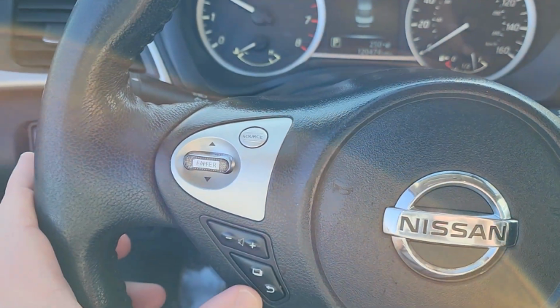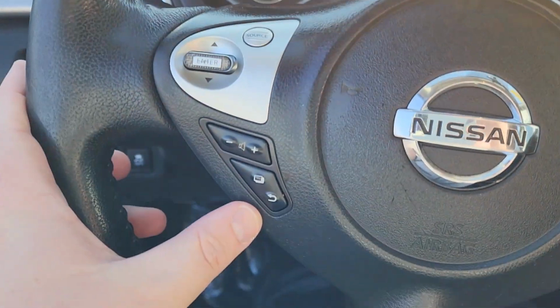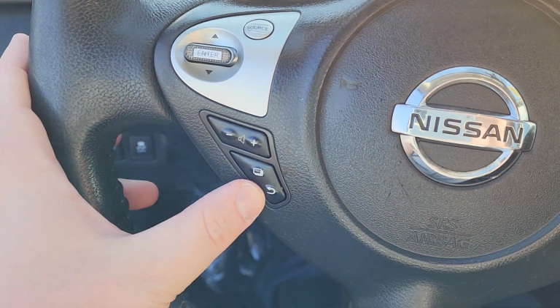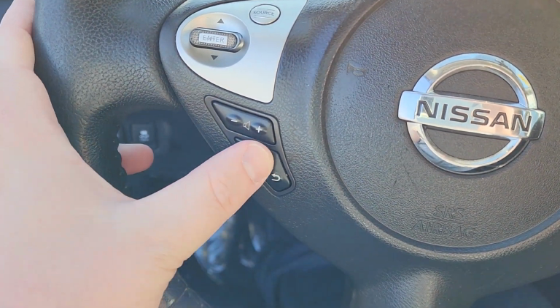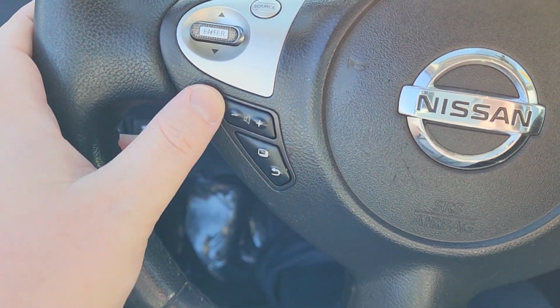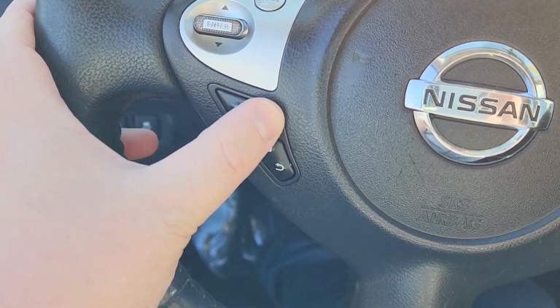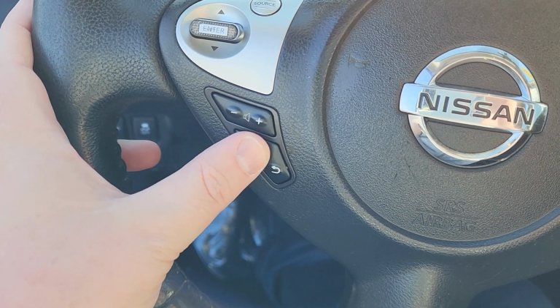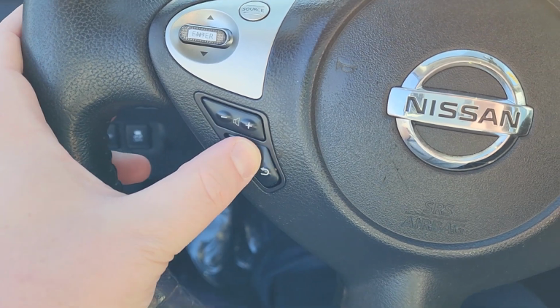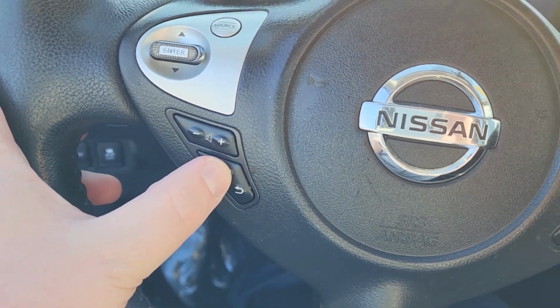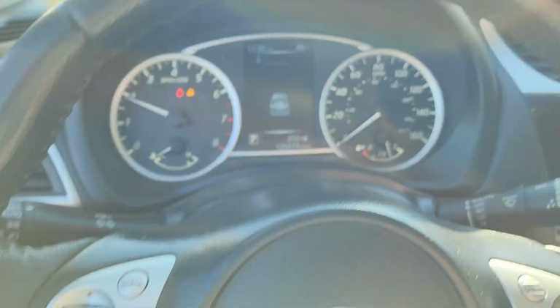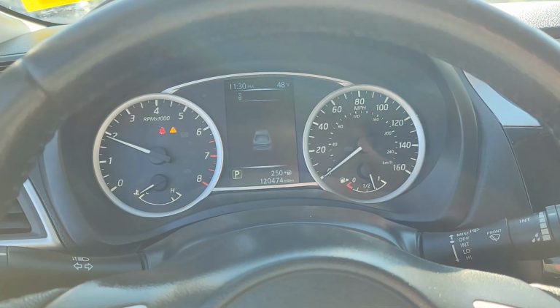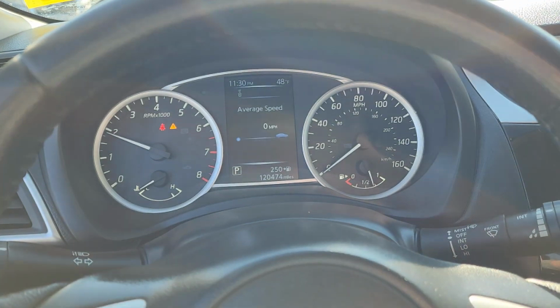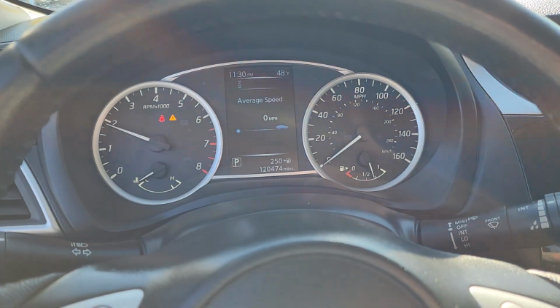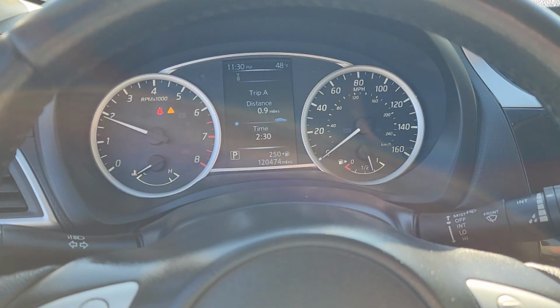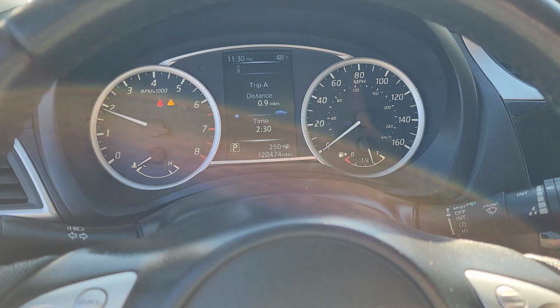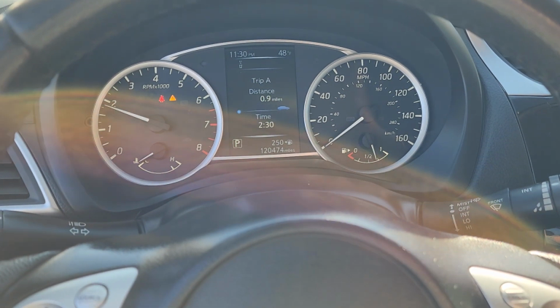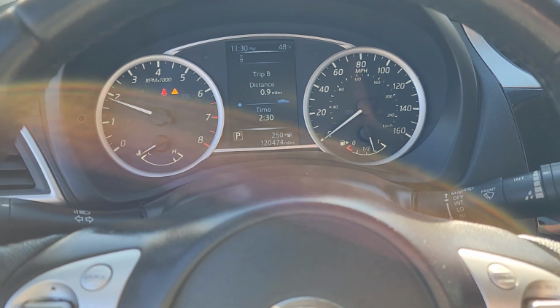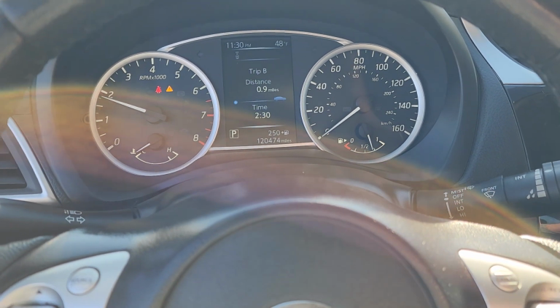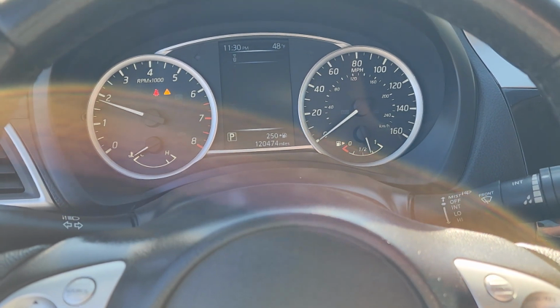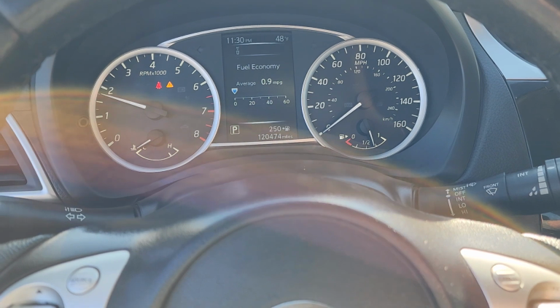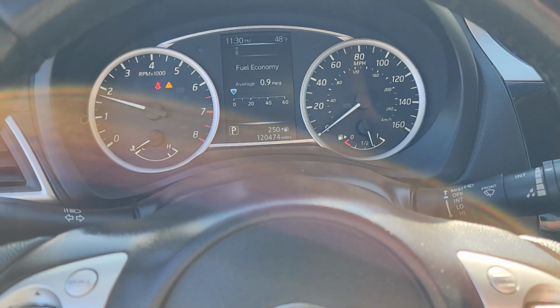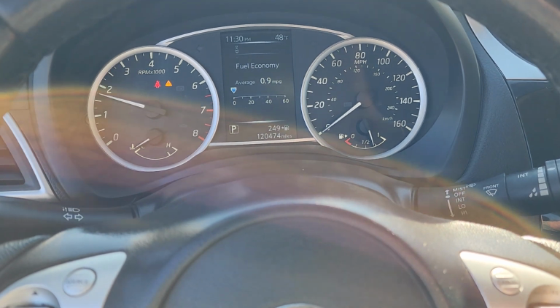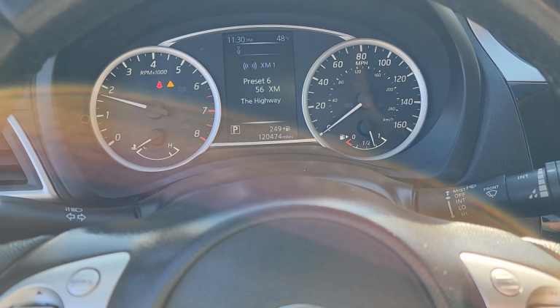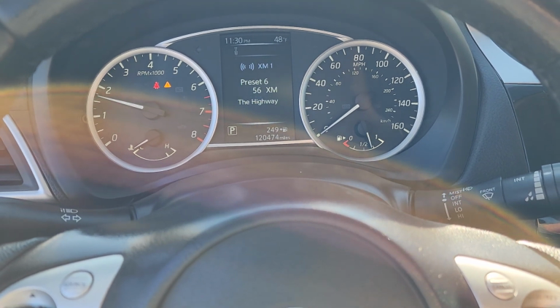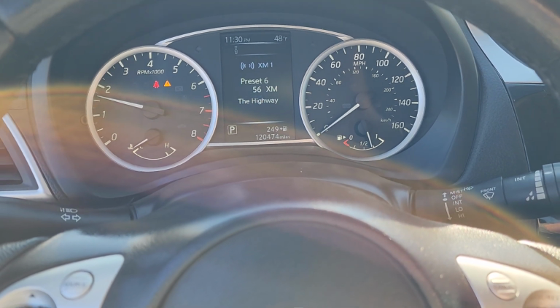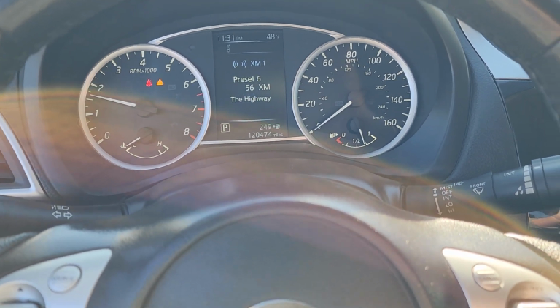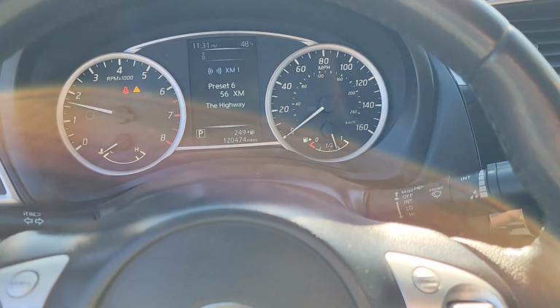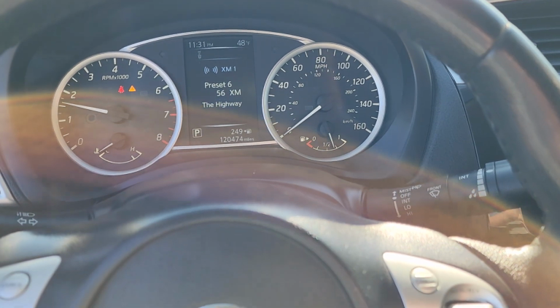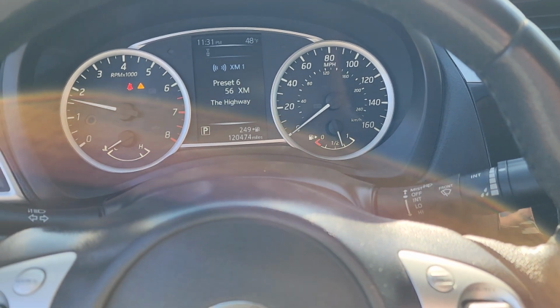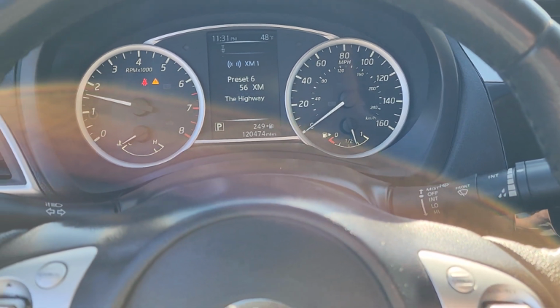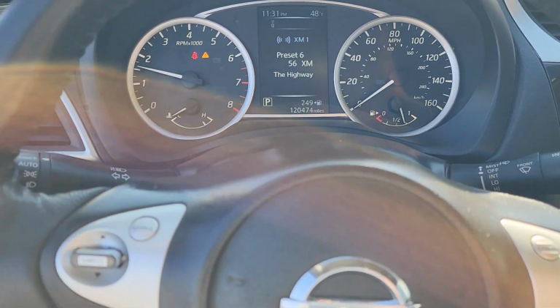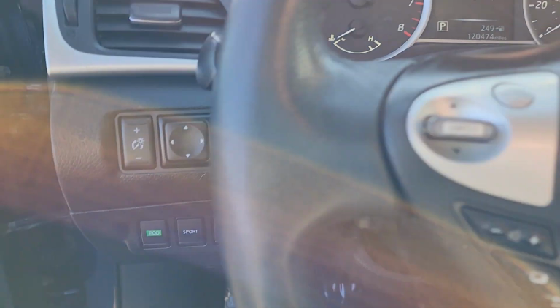Right over here is going to be your volume control. And this actually controls a few different menu options right back there for you, so you can kind of adjust it around and see just what it is you're looking for.